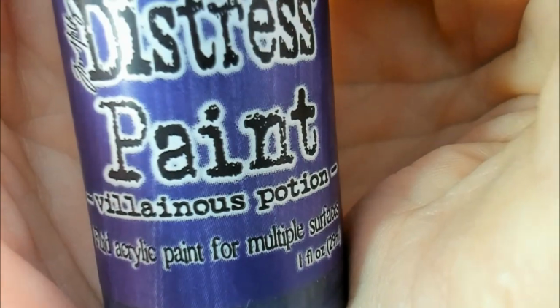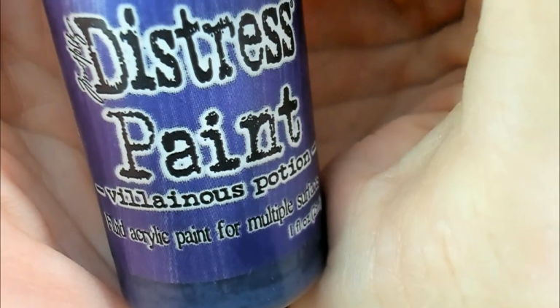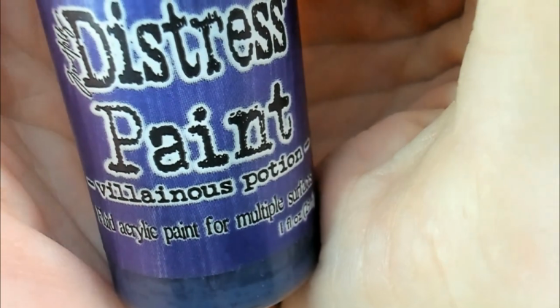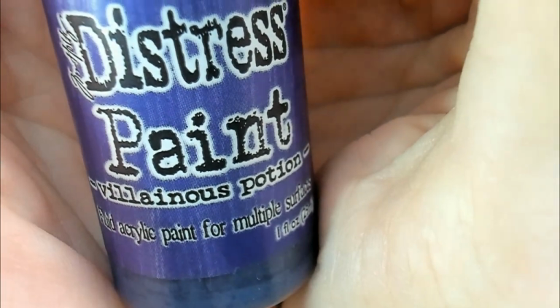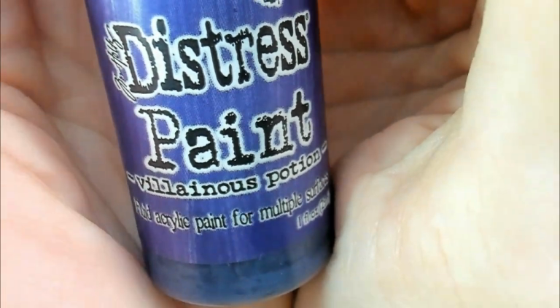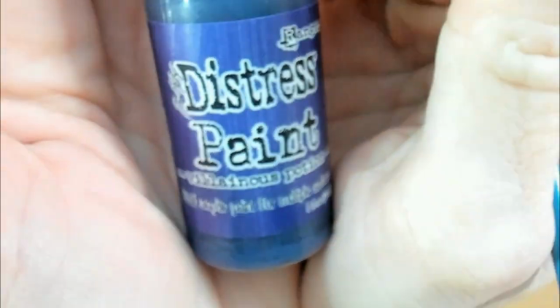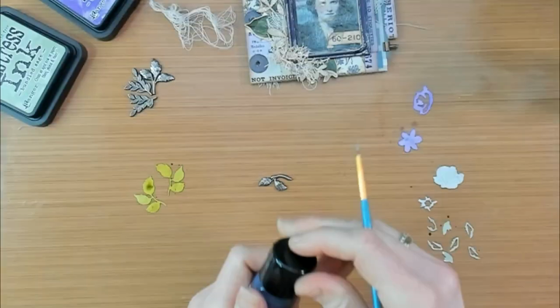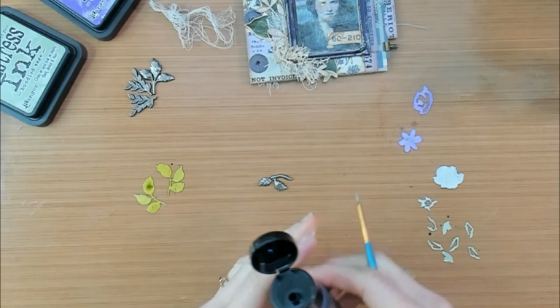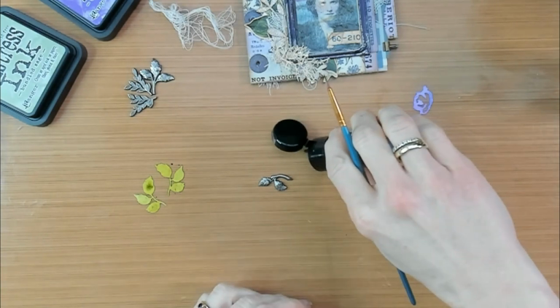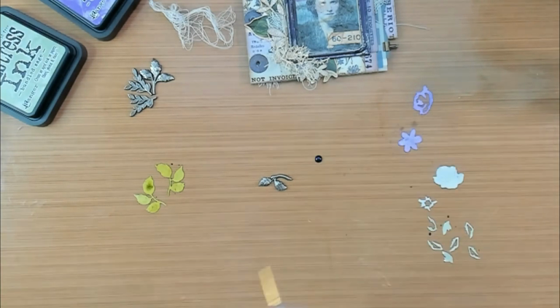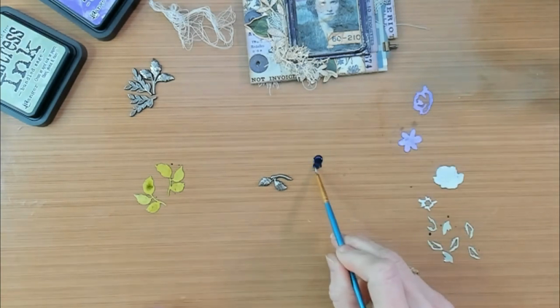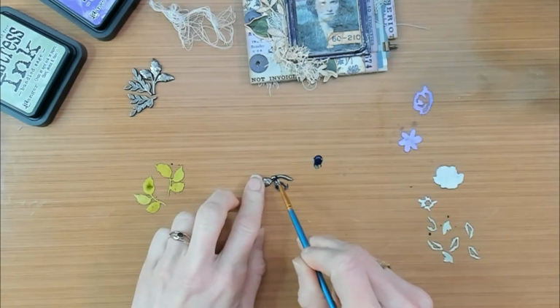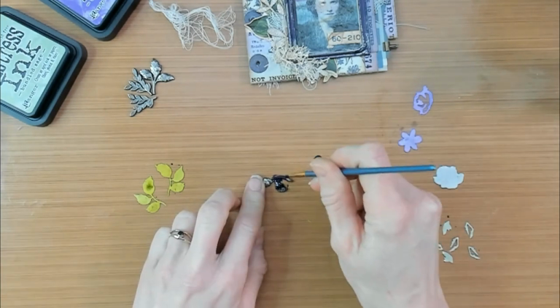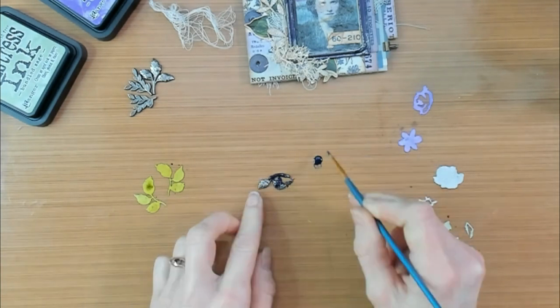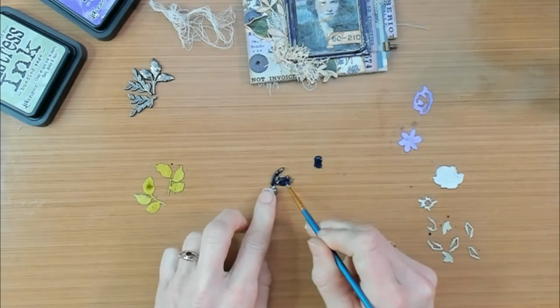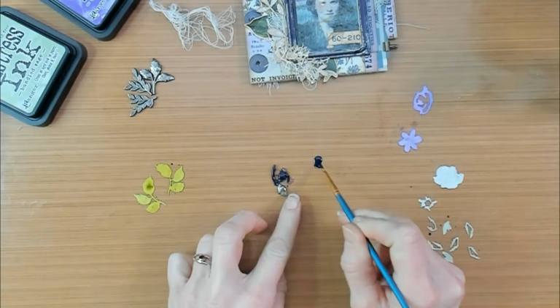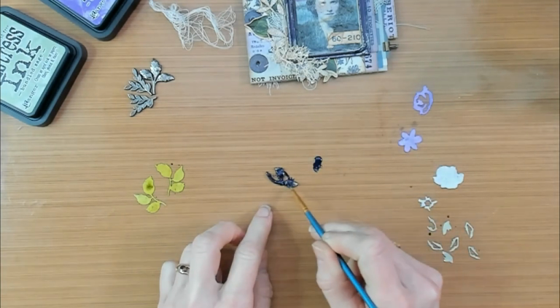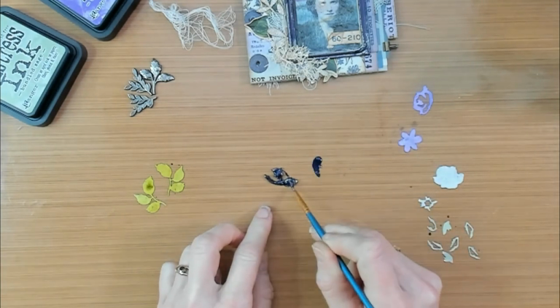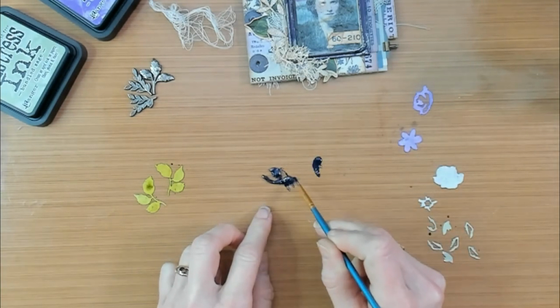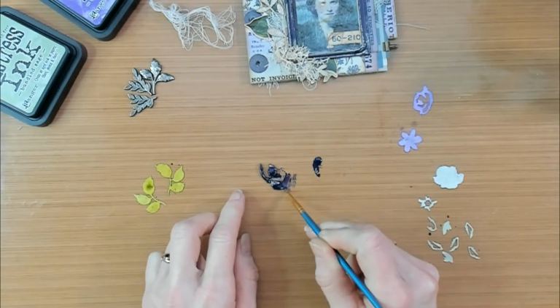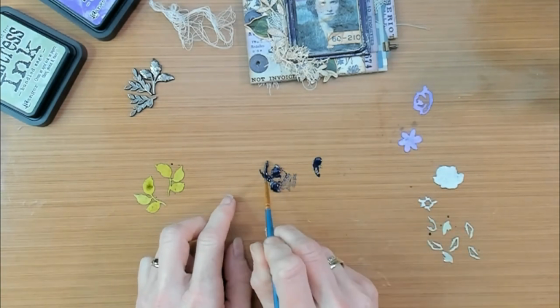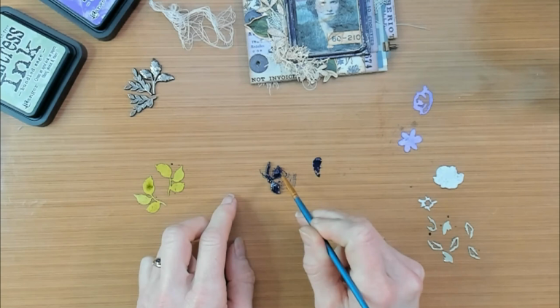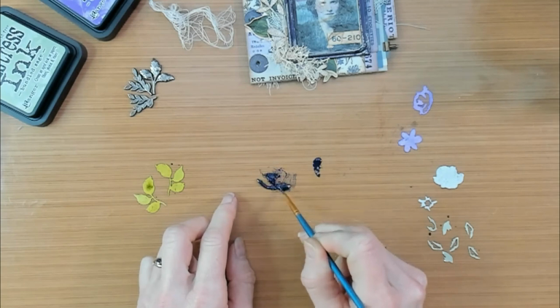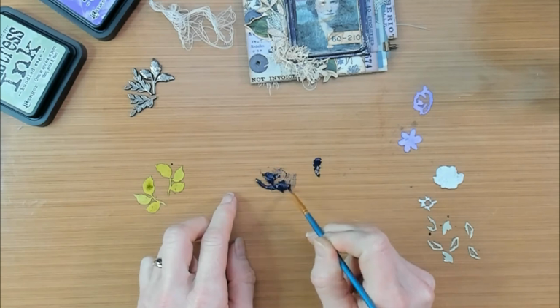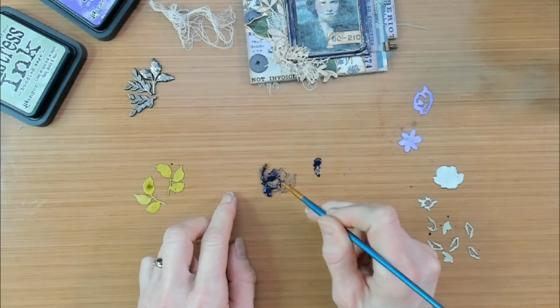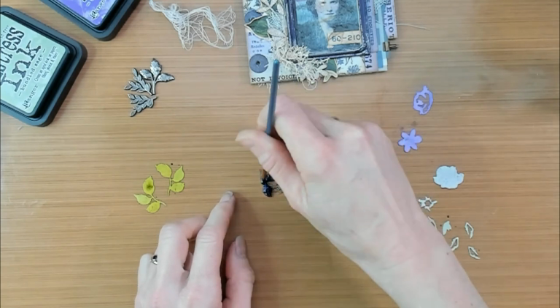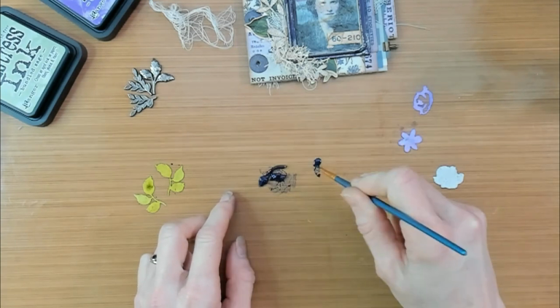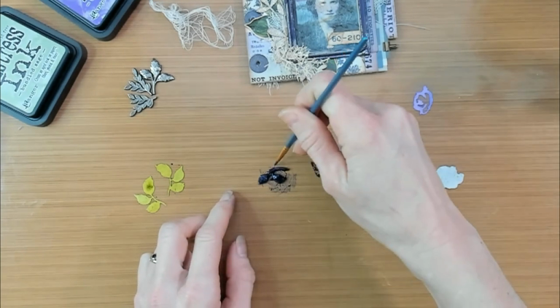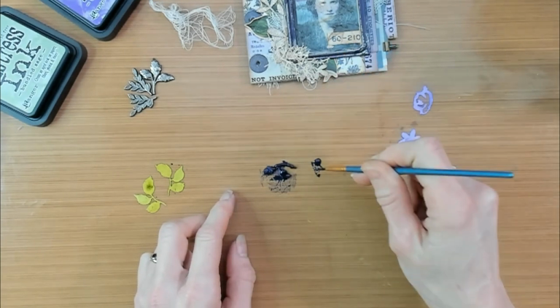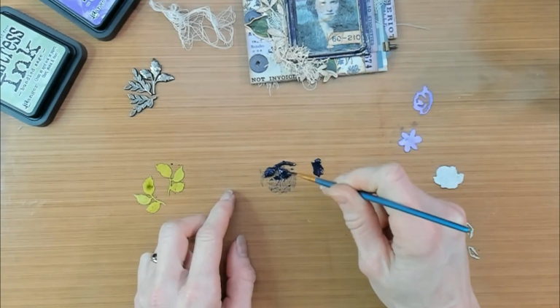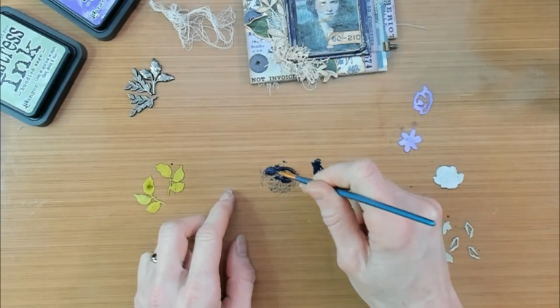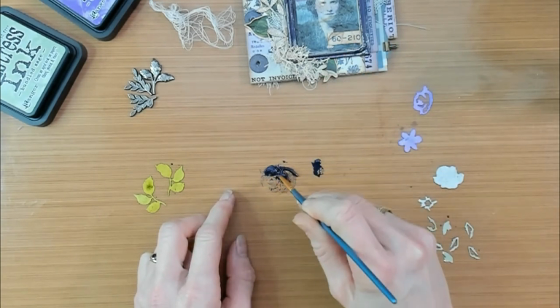I would like to make one of the adornments' foliage matching with this frame, so I'm going to give it the same treatment. I will give it a layer of this Distress Paint — Villainous Potion.